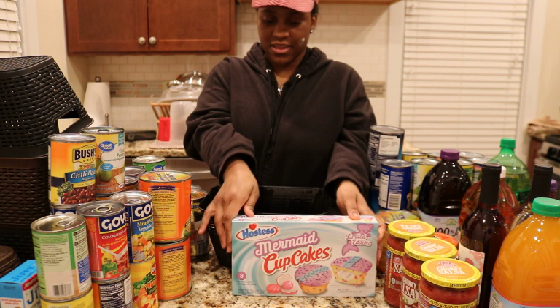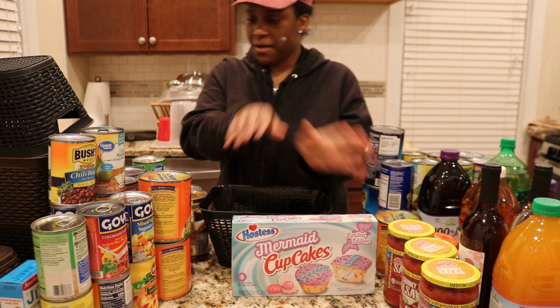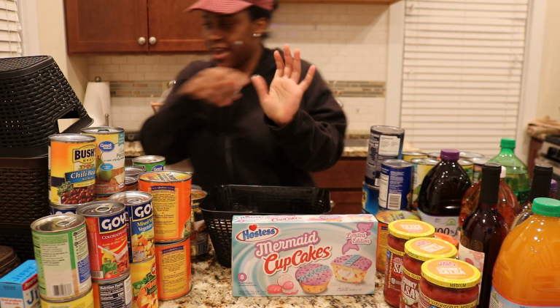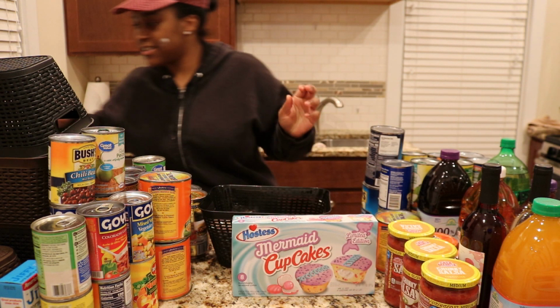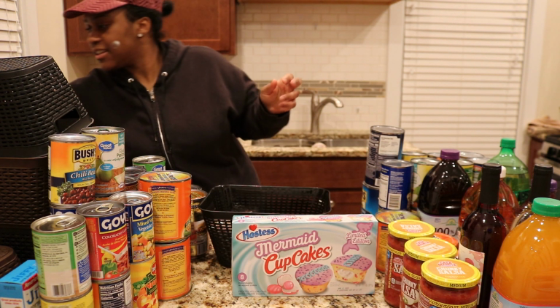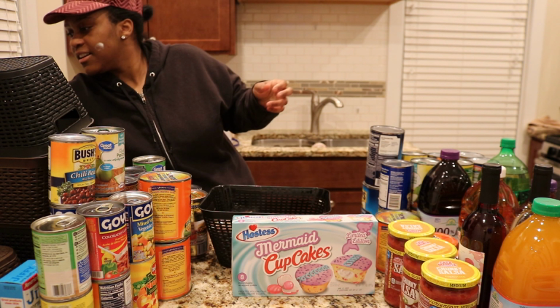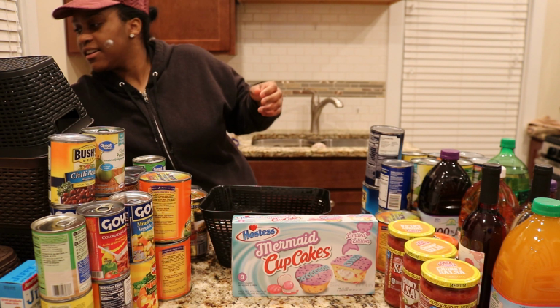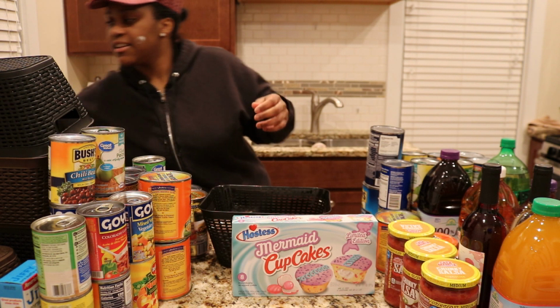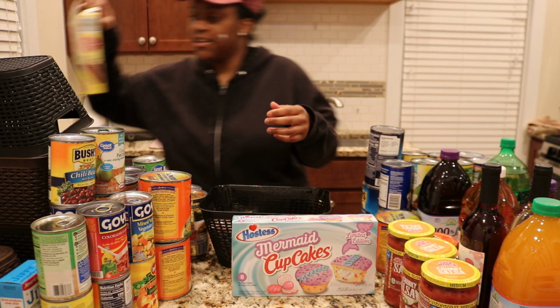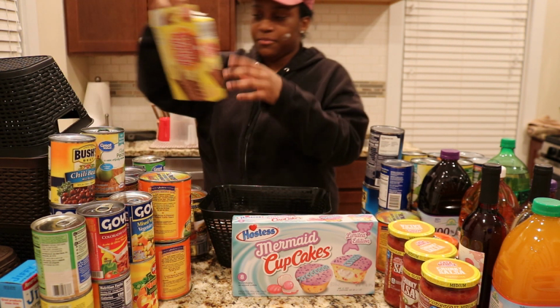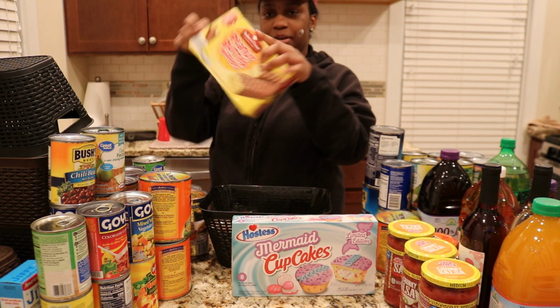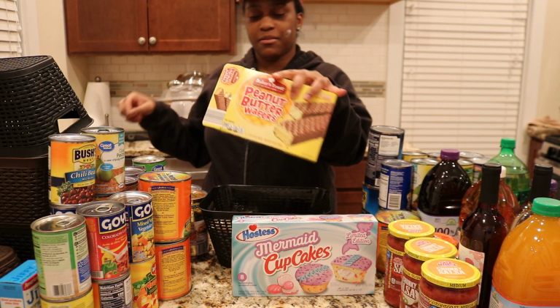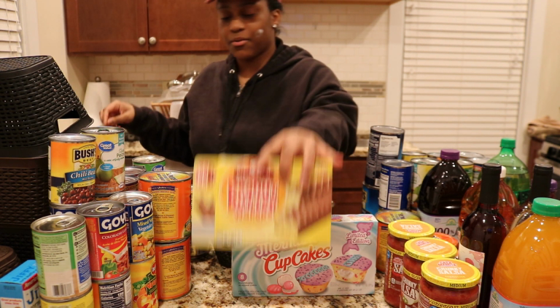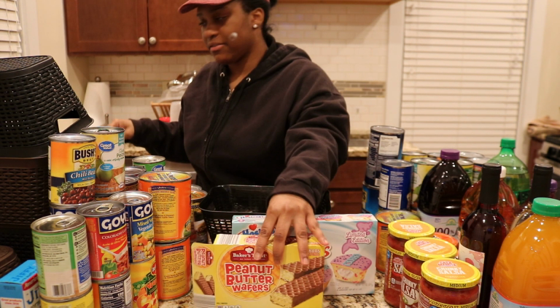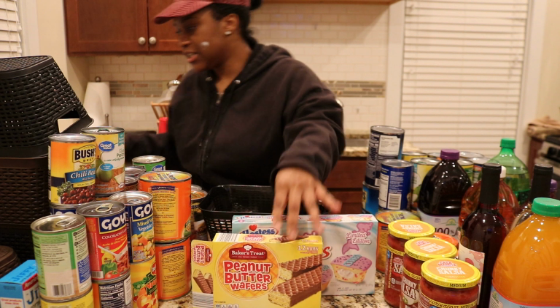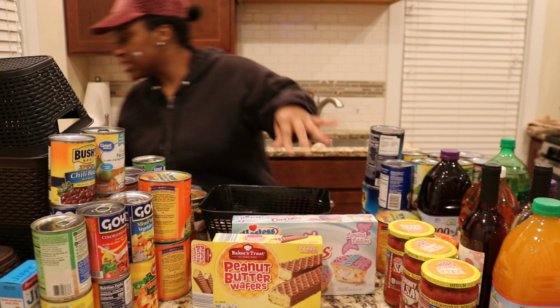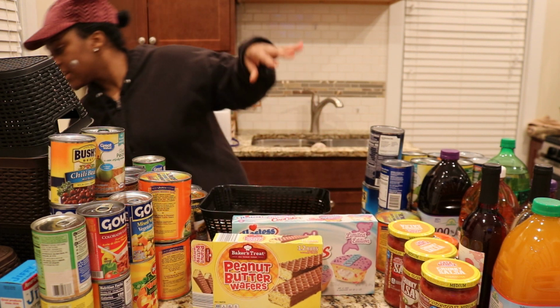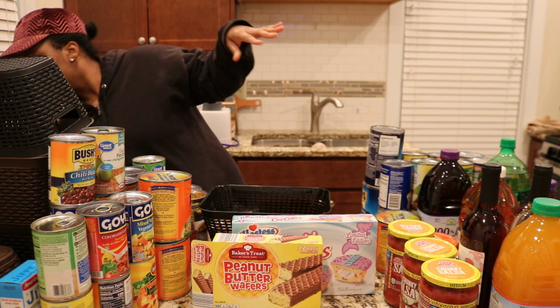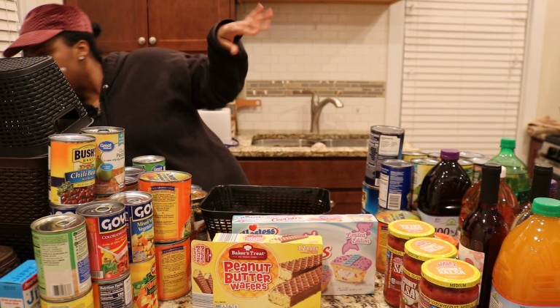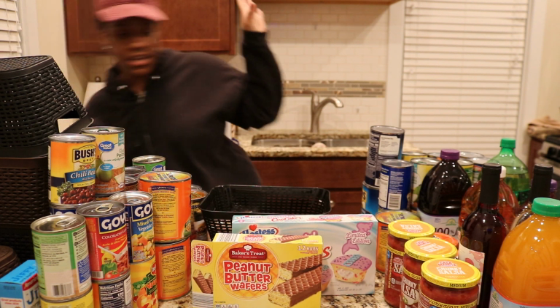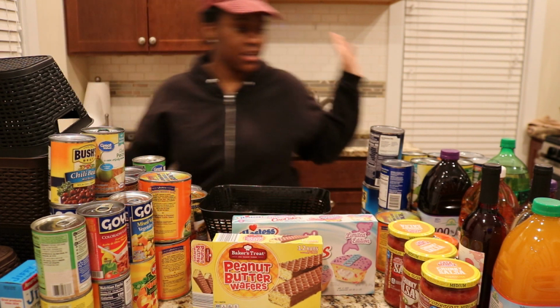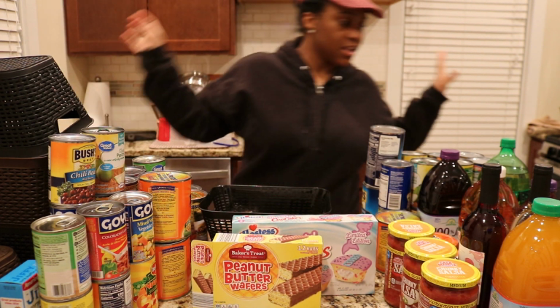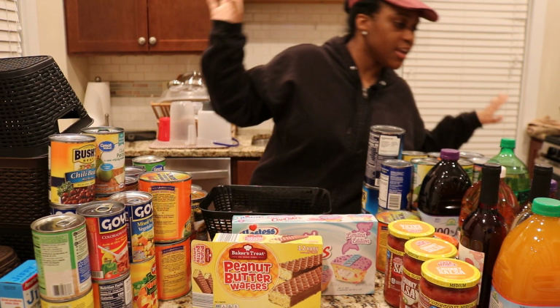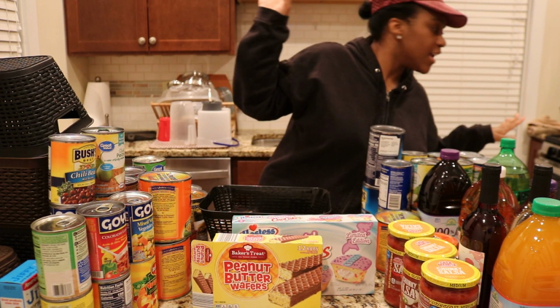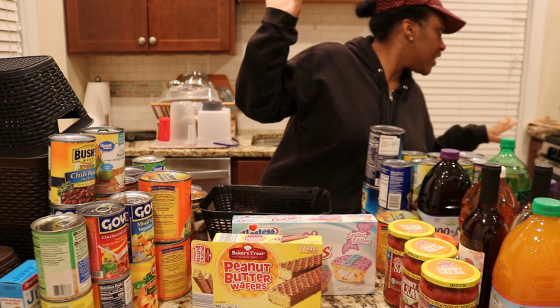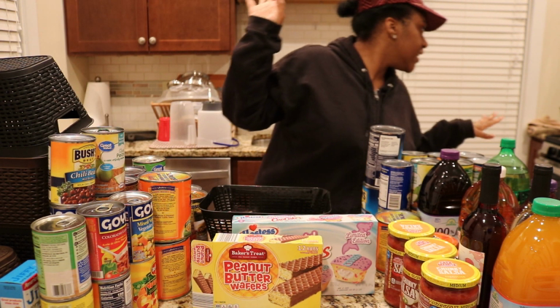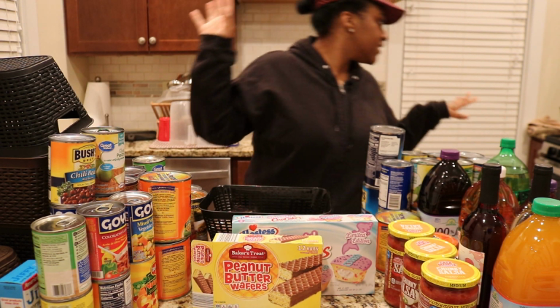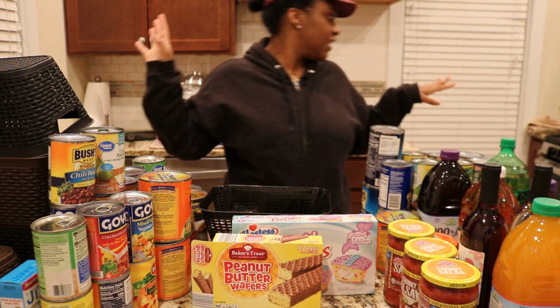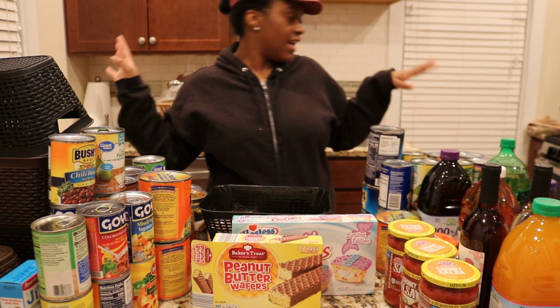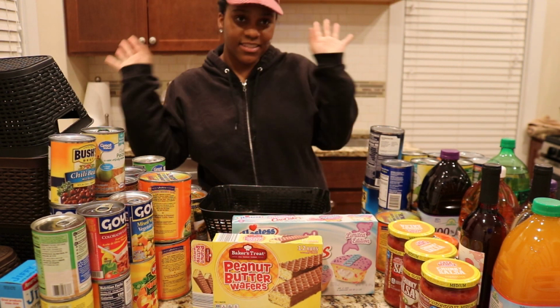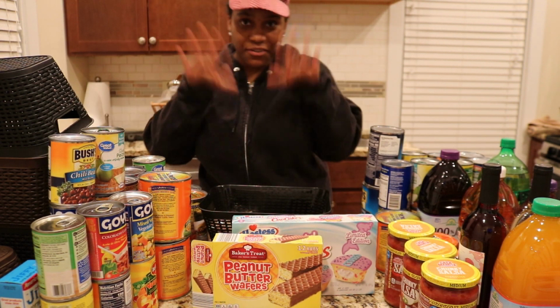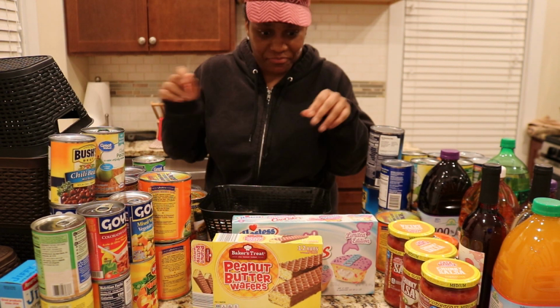Then the cupcakes, peanut butter wafers — and that's it for now with that basket.